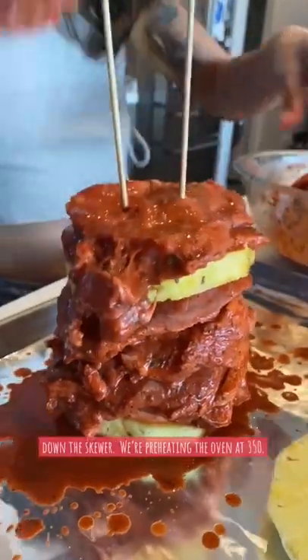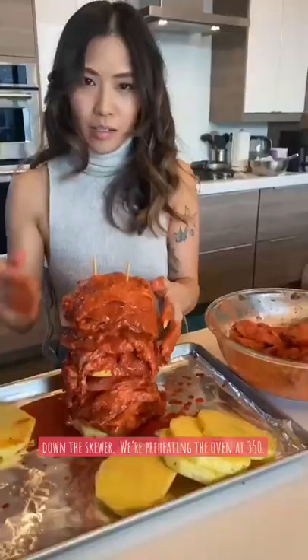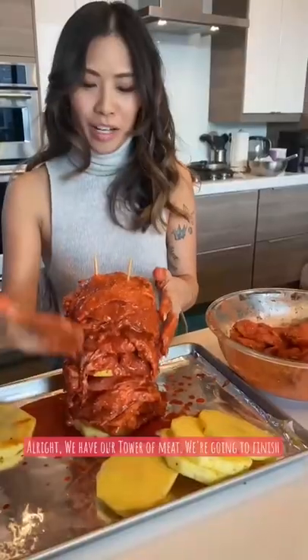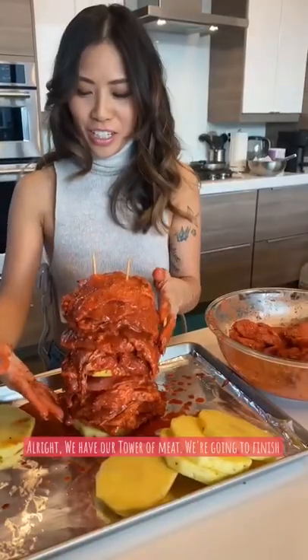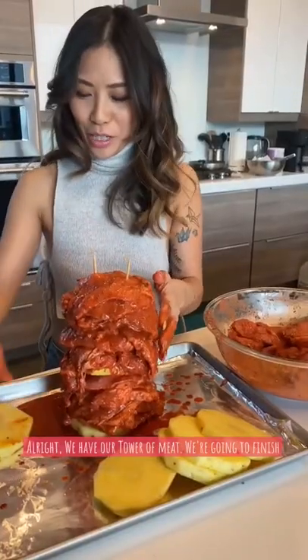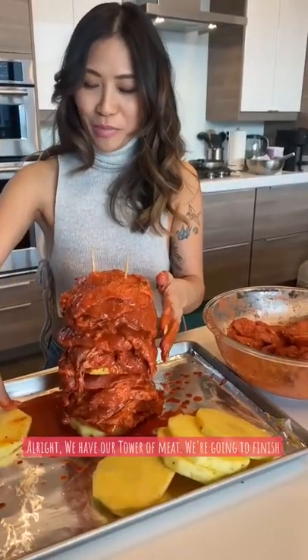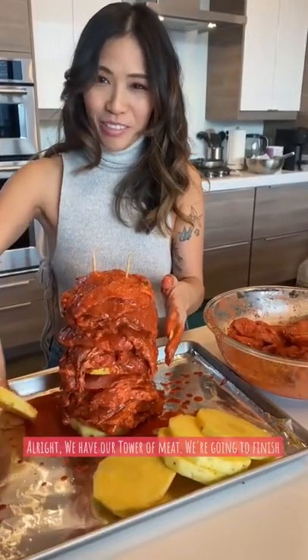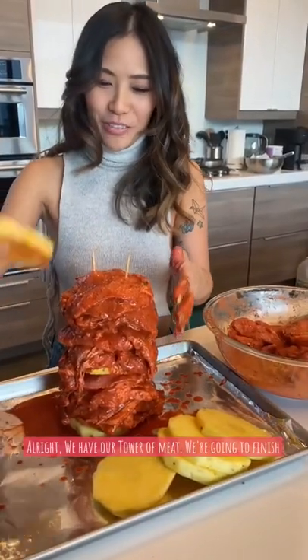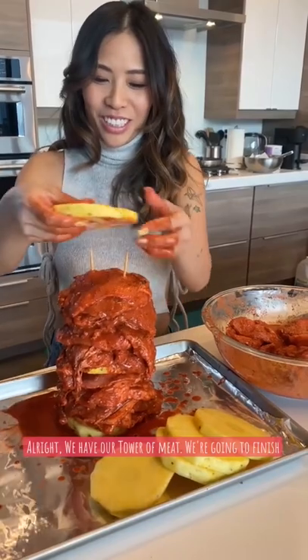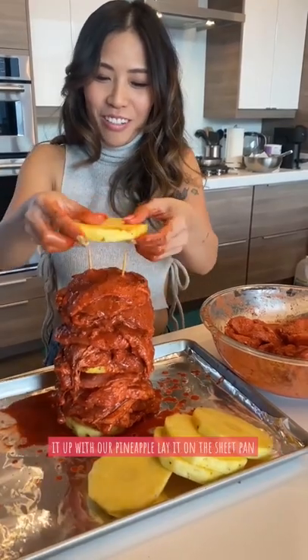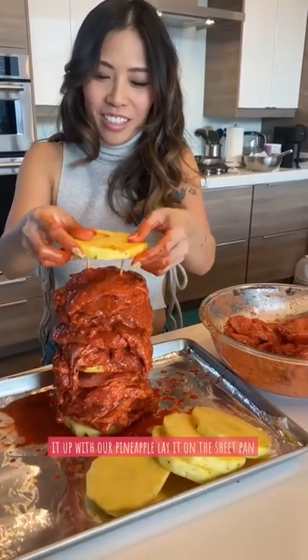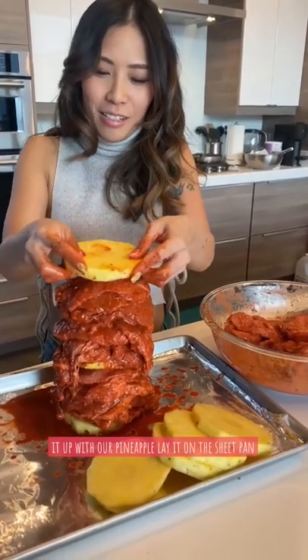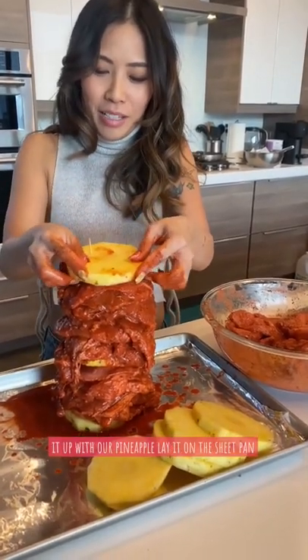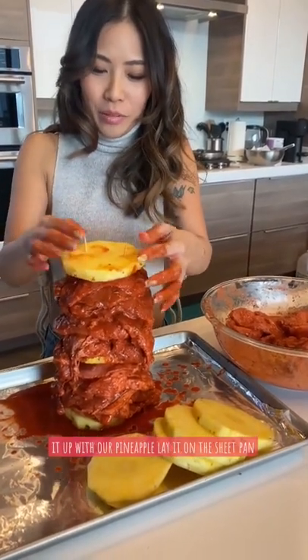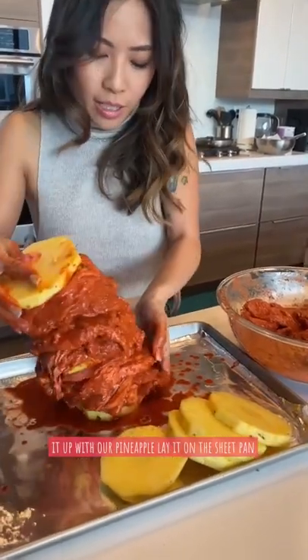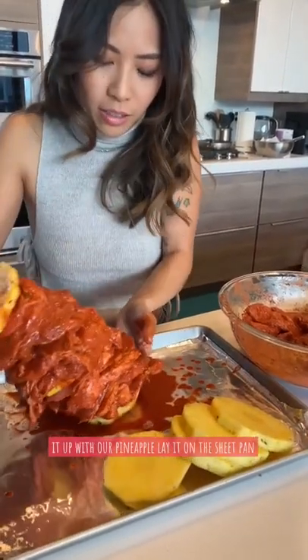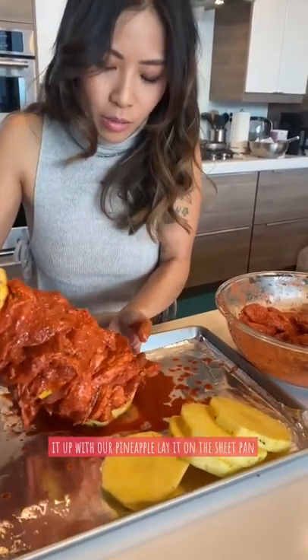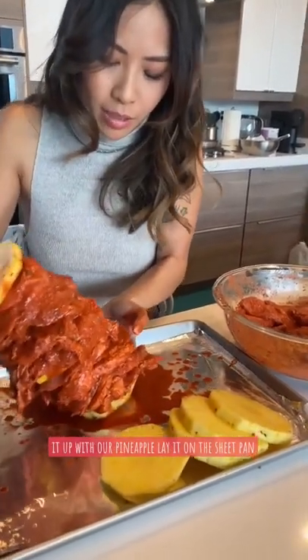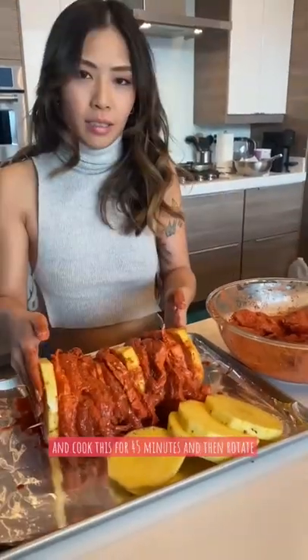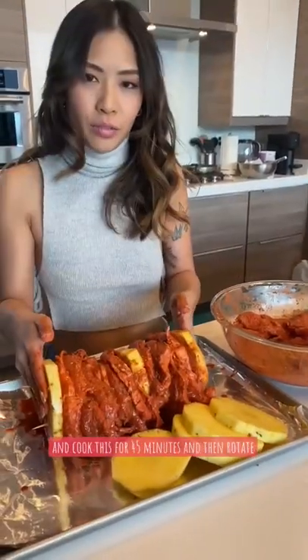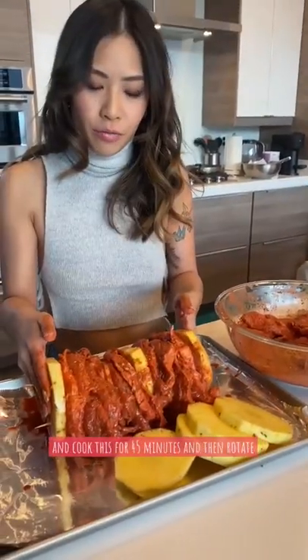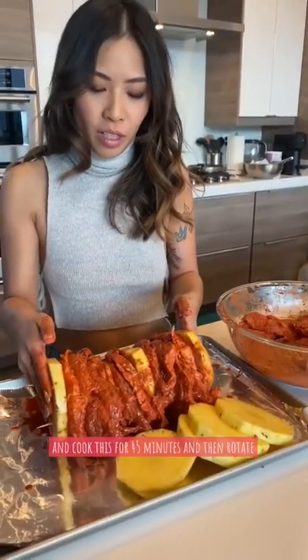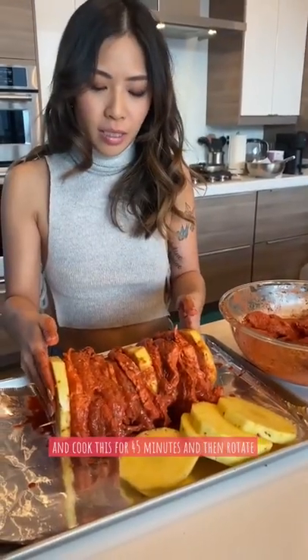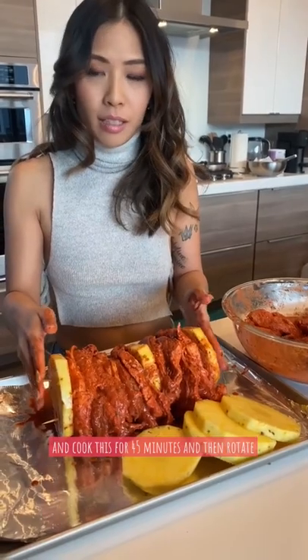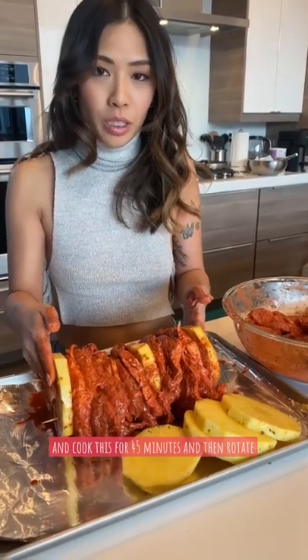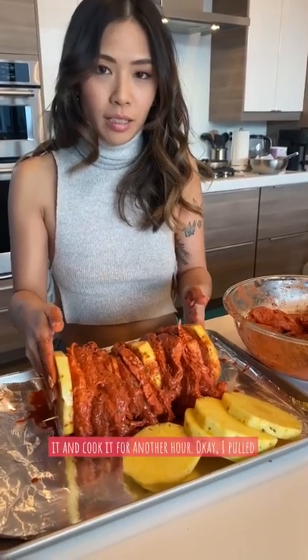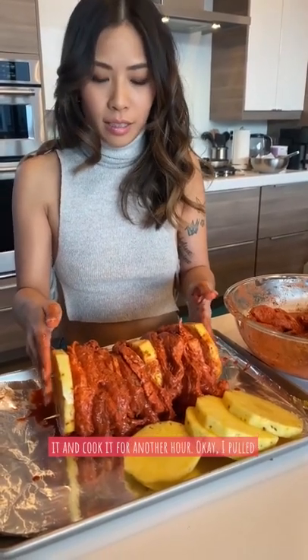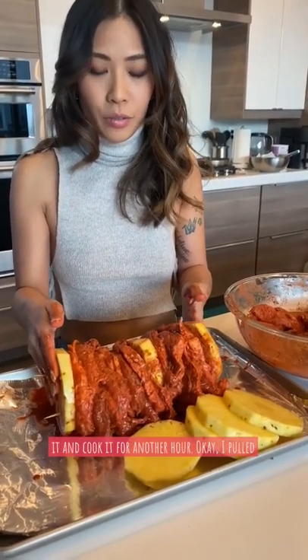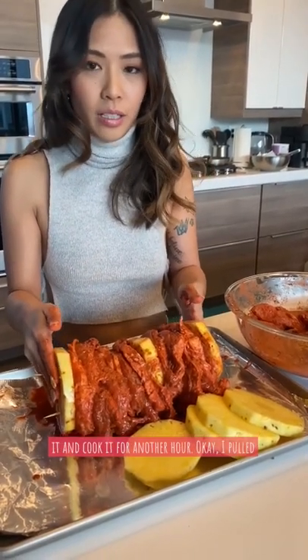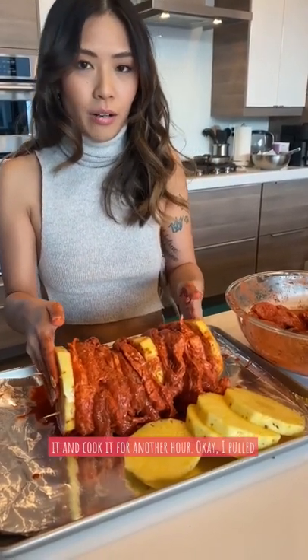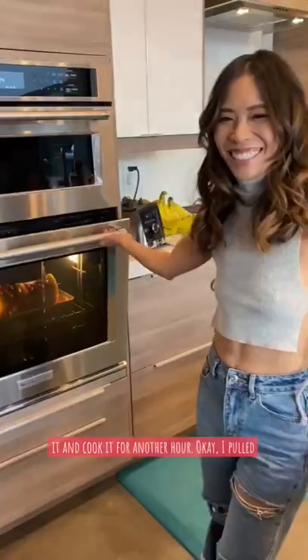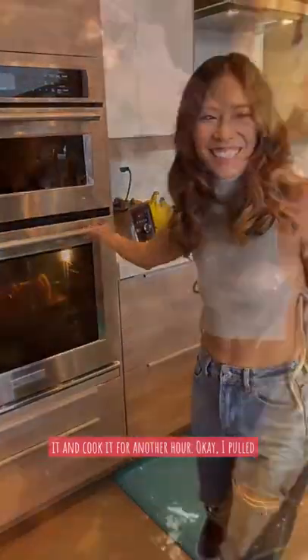We have our tower of meat — we're going to finish it off with our pineapple on top, then lay it on the sheet pan. Cook this for 45 minutes, then rotate it and cook it for another hour.